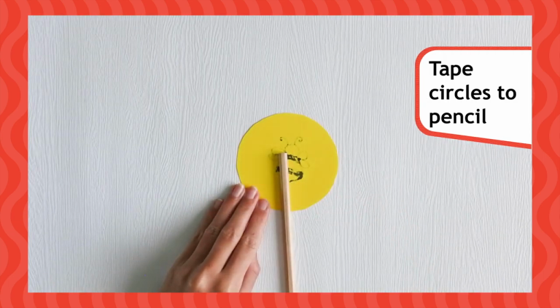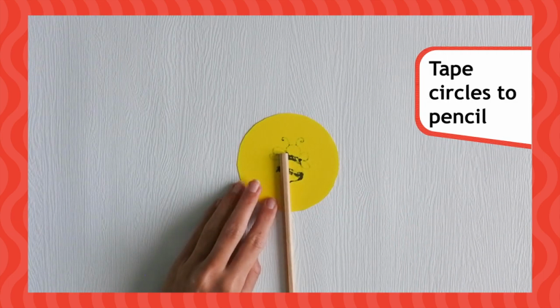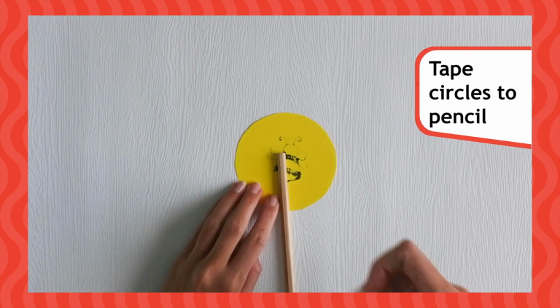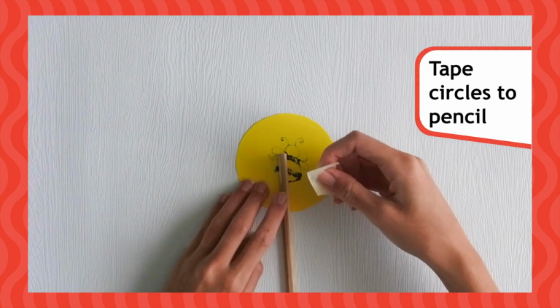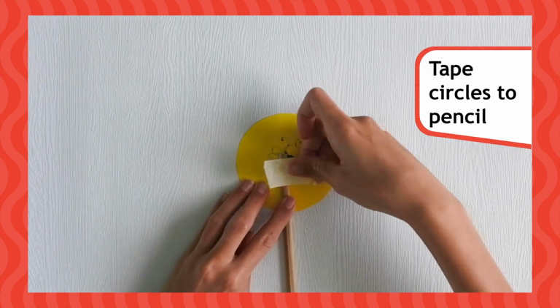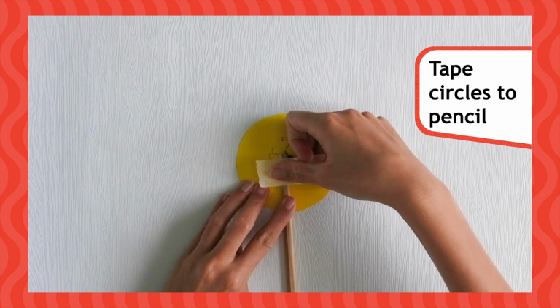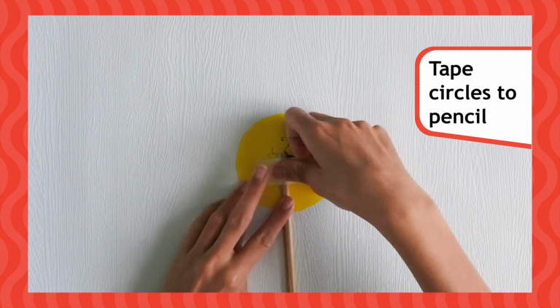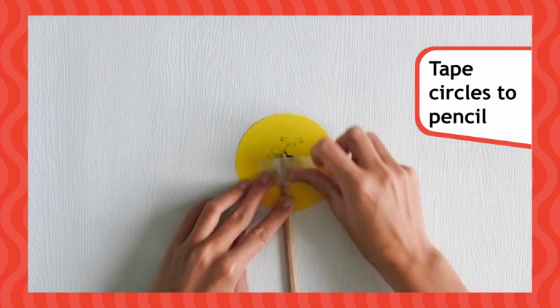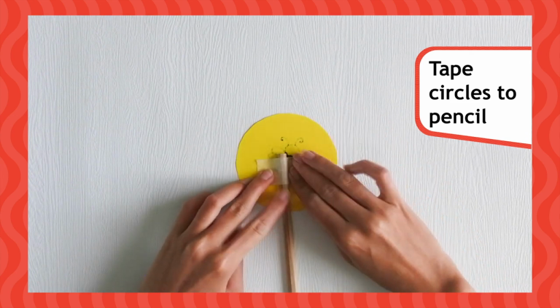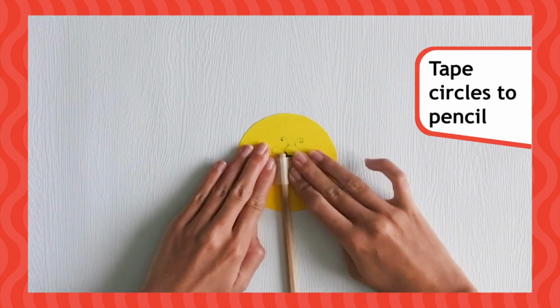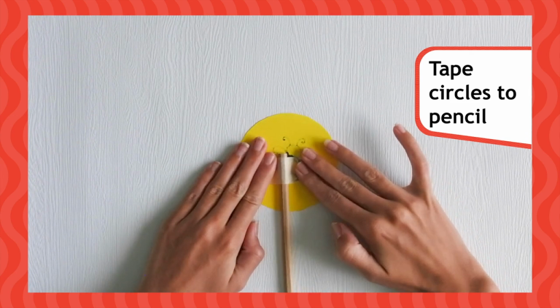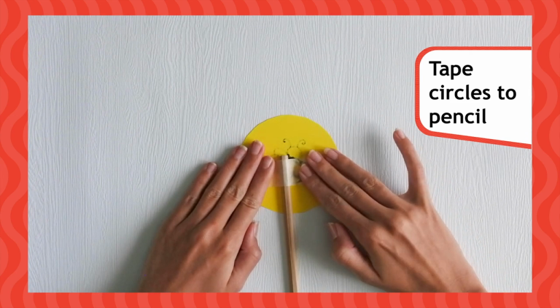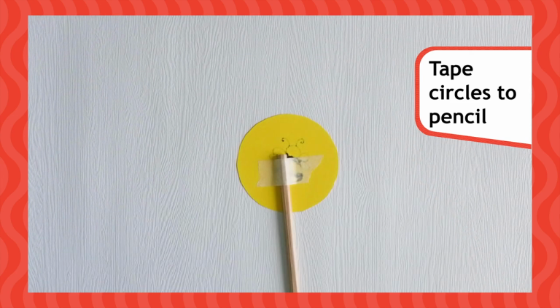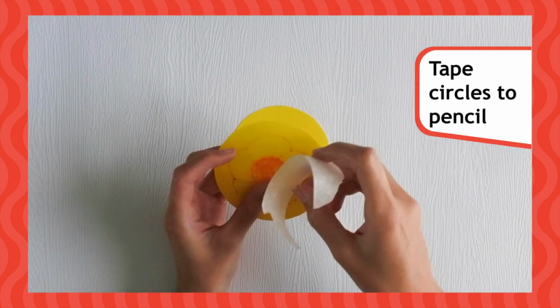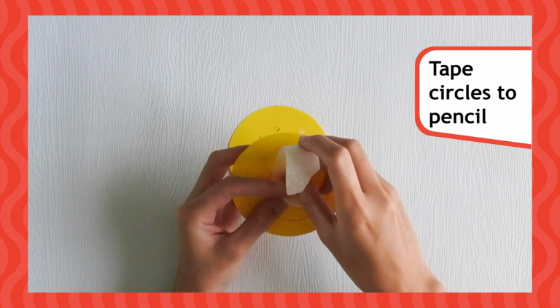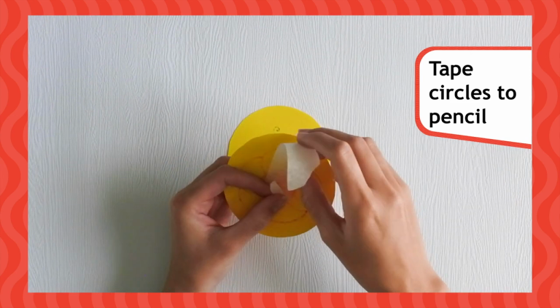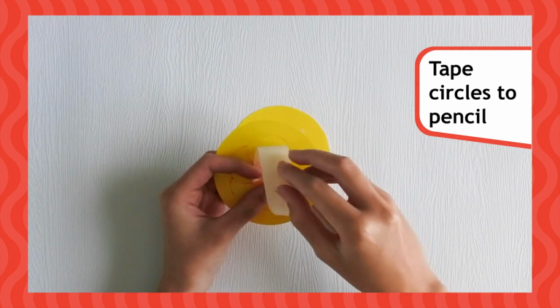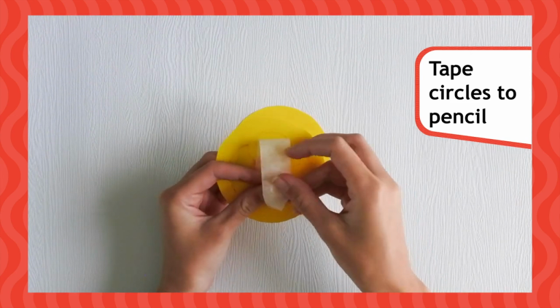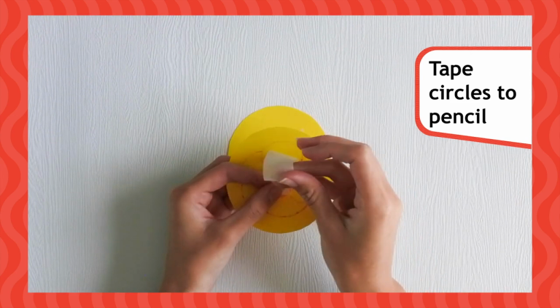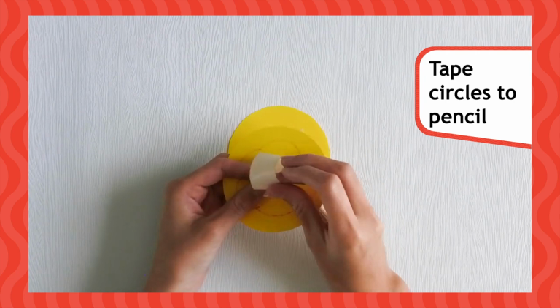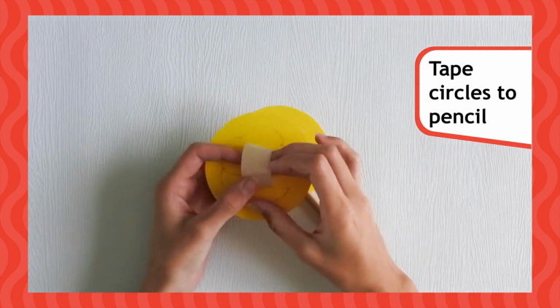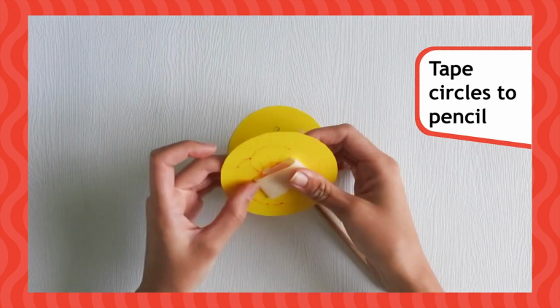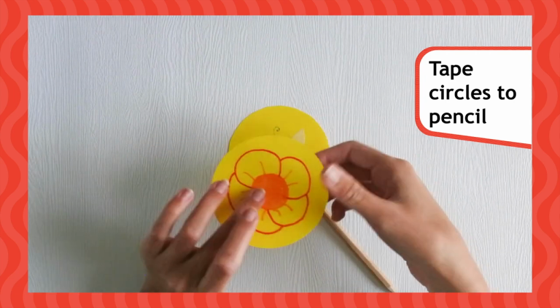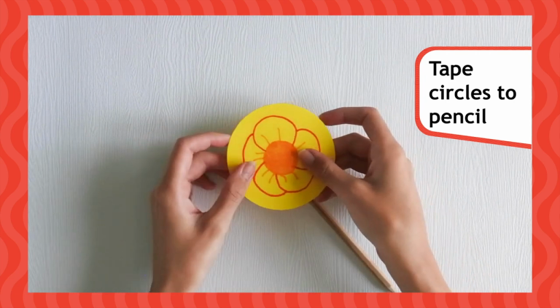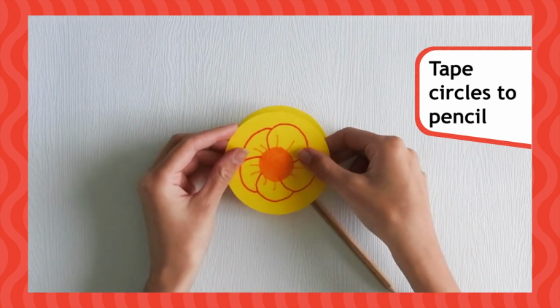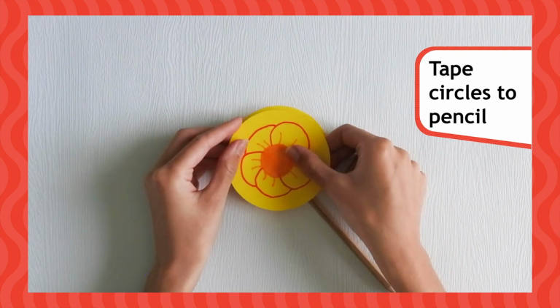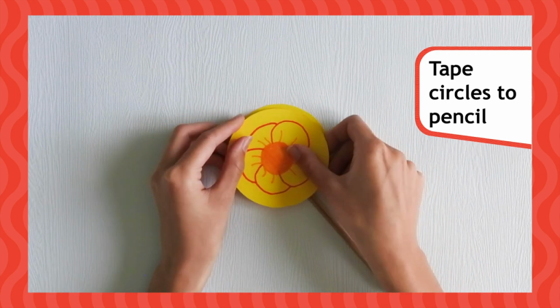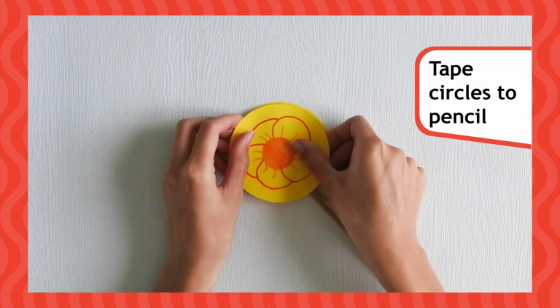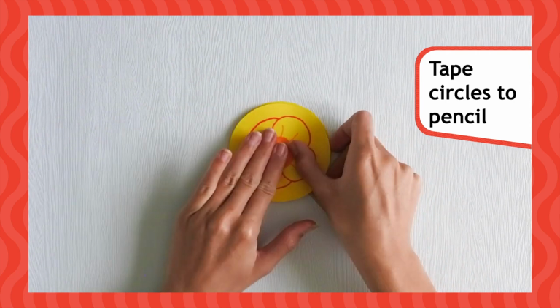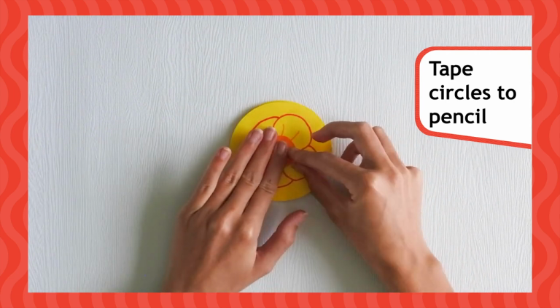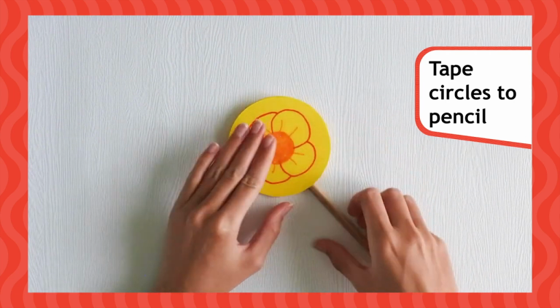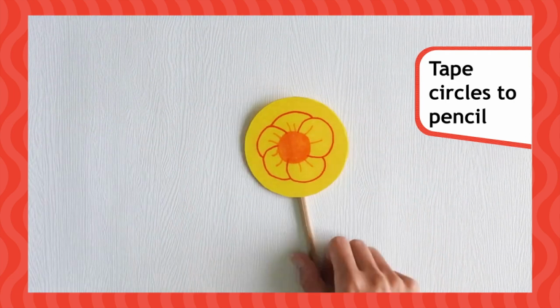Then, take your pencil and tape one of your circles to the top. Make sure the picture is on the outside. Take your second circle and tape it to the other side of the pencil.